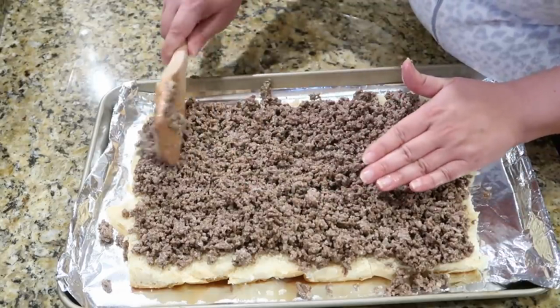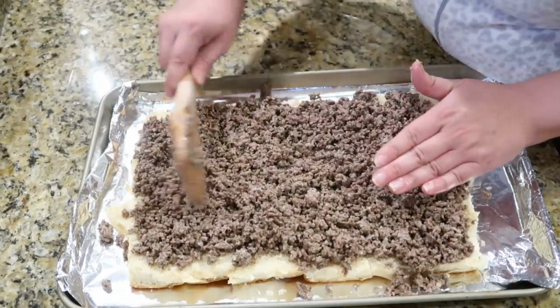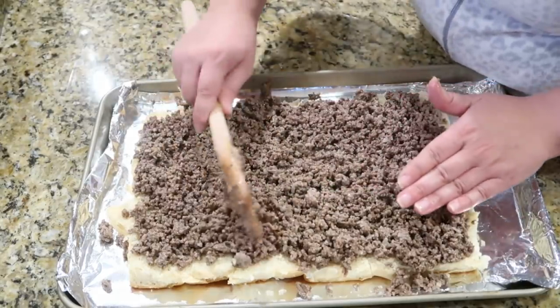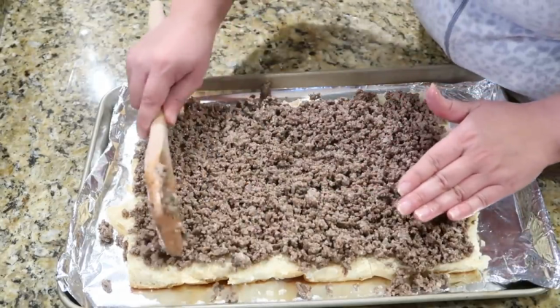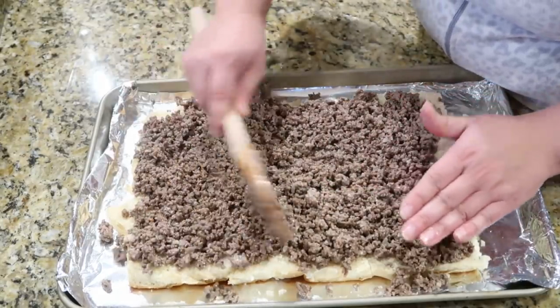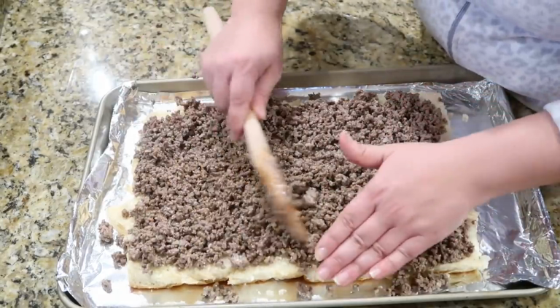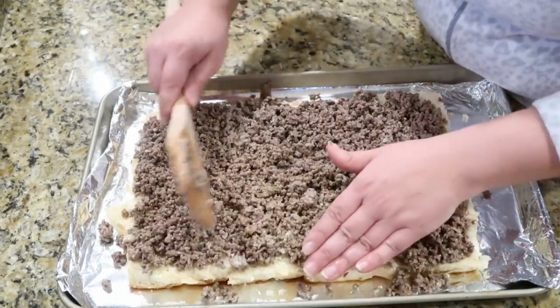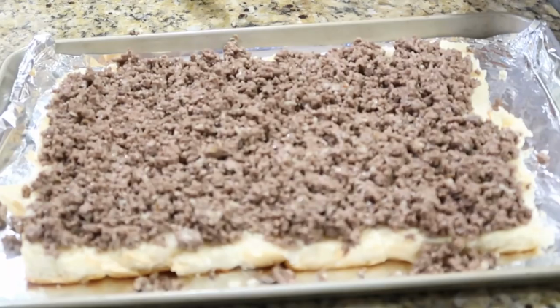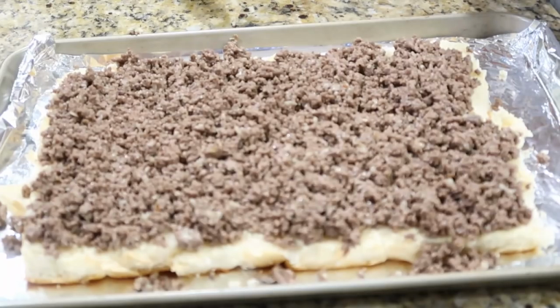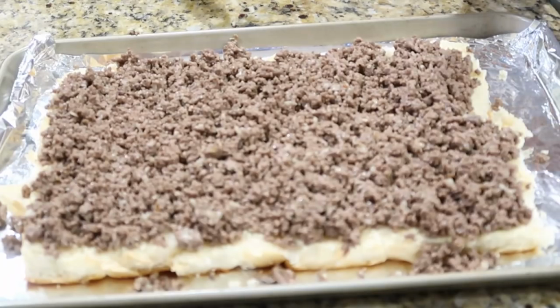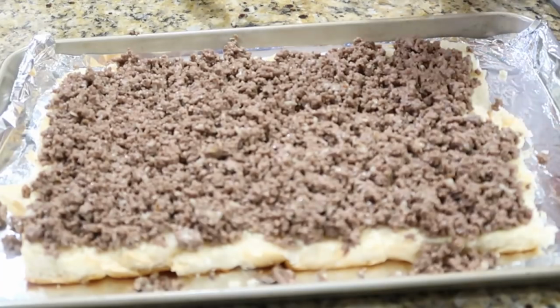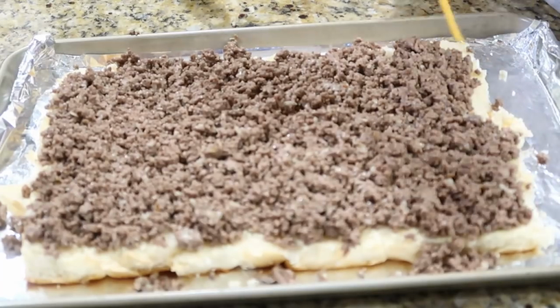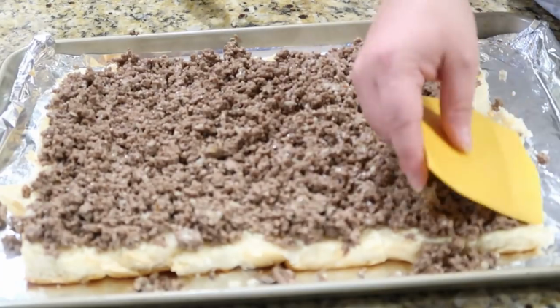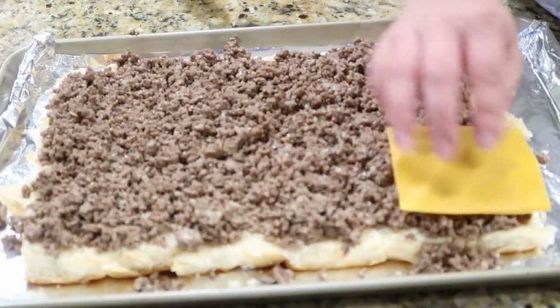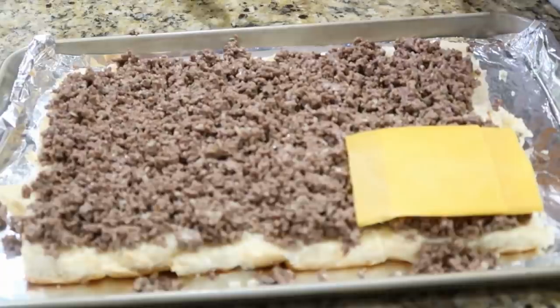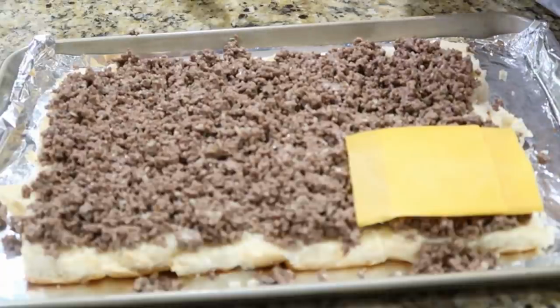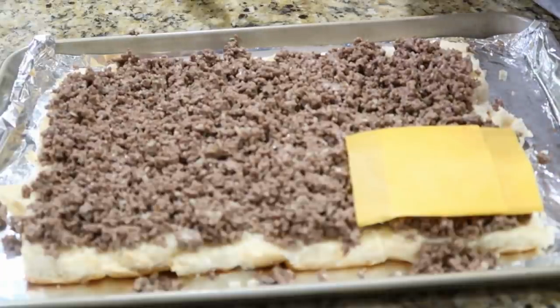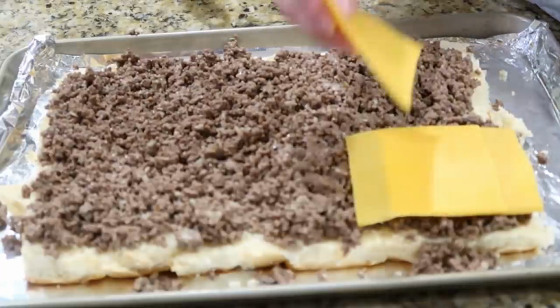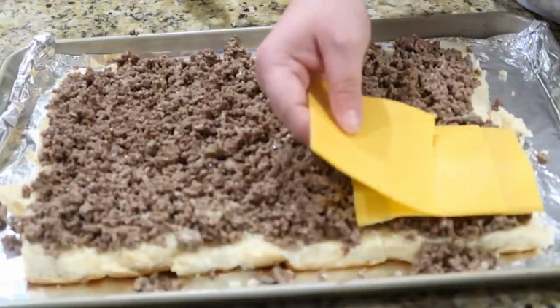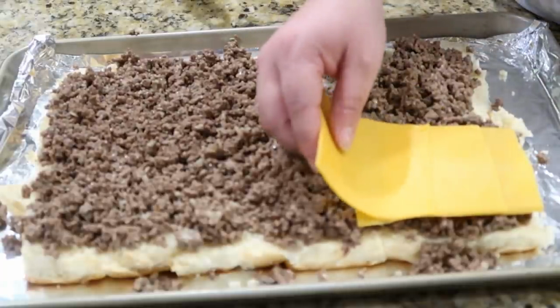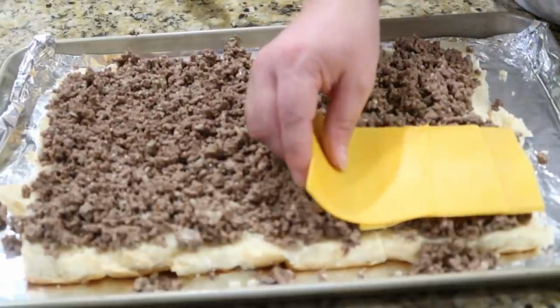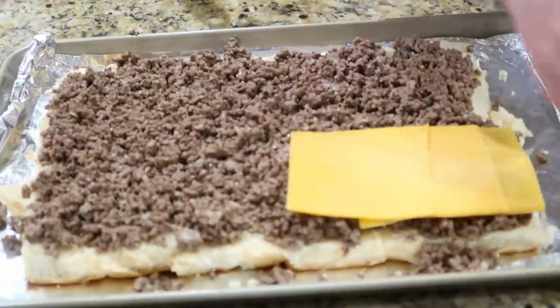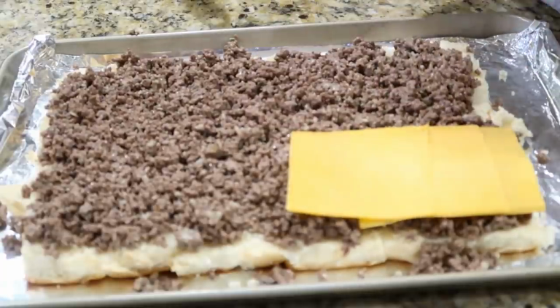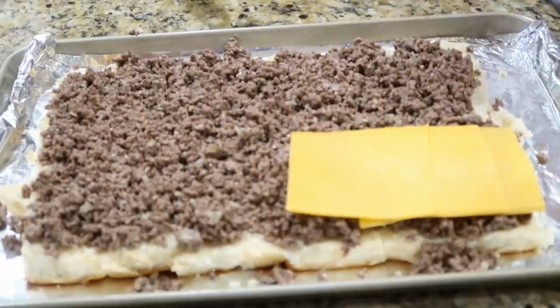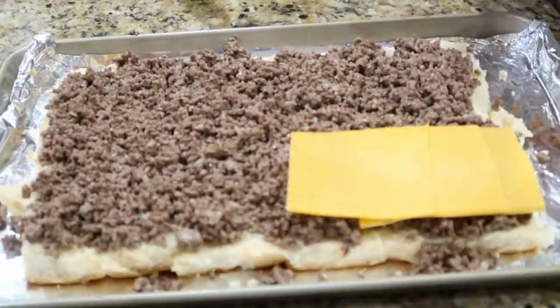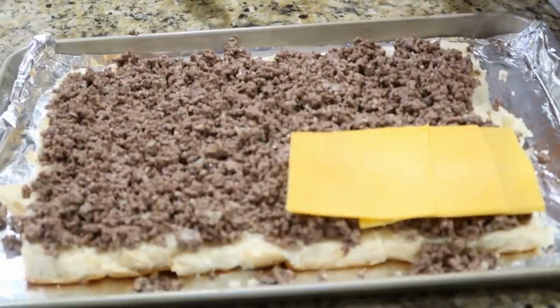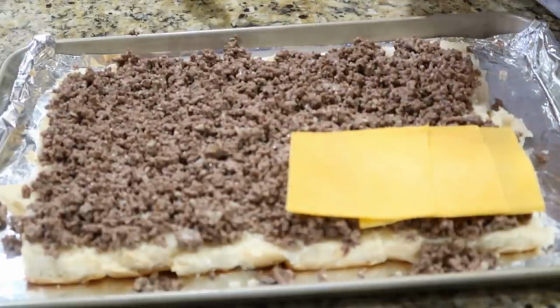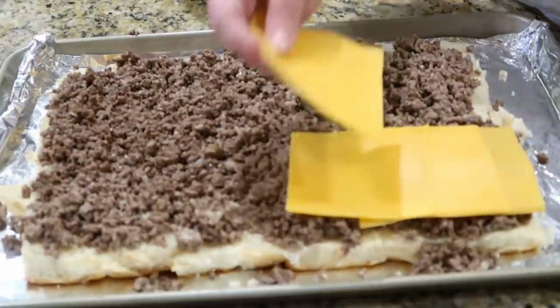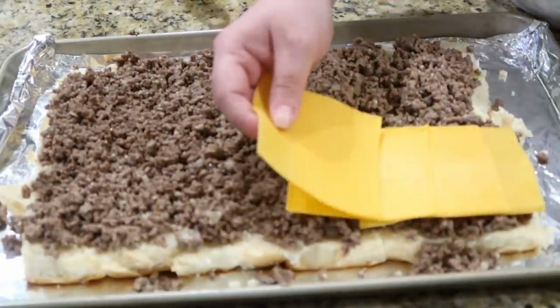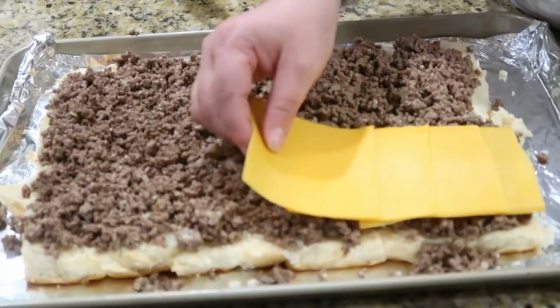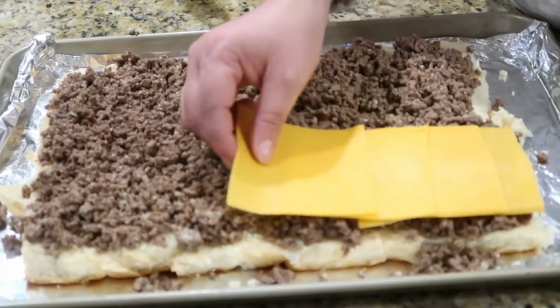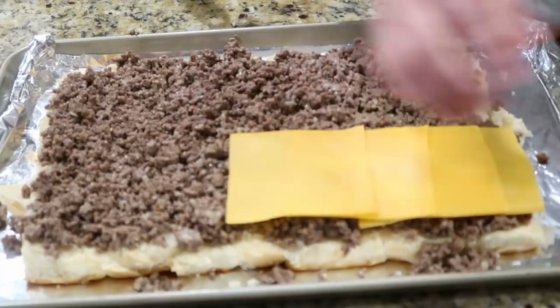Make sure to even it out and get the meat to the edges so each little roll has some. Then on top of the ground beef, go in with some sharp cheddar cheese — I accidentally bought the super thin kind so I'm just layering it up a little bit.